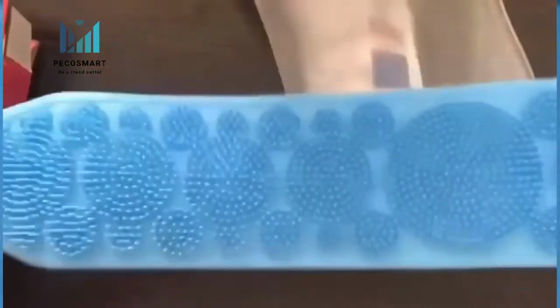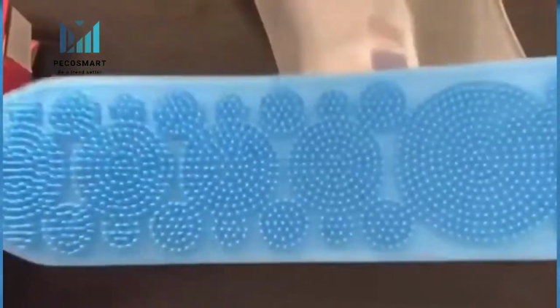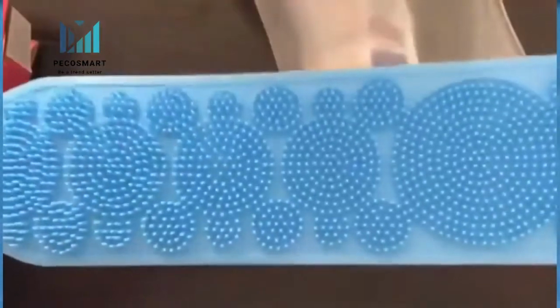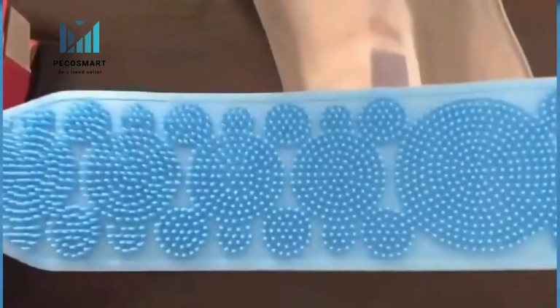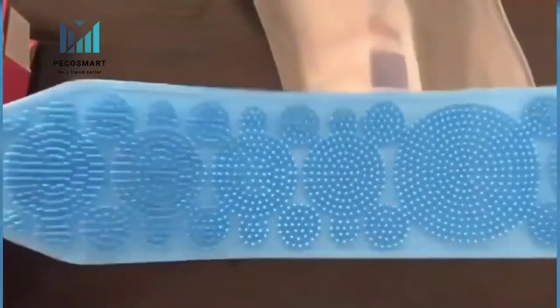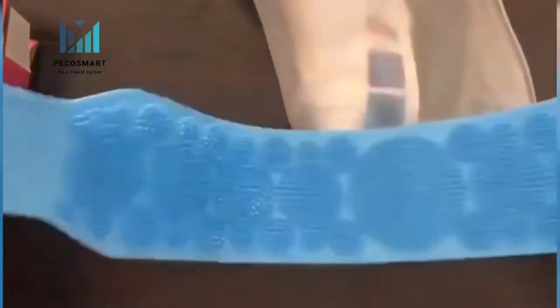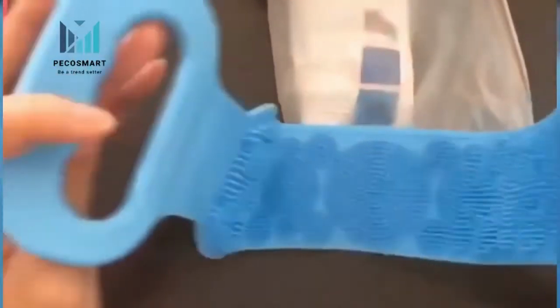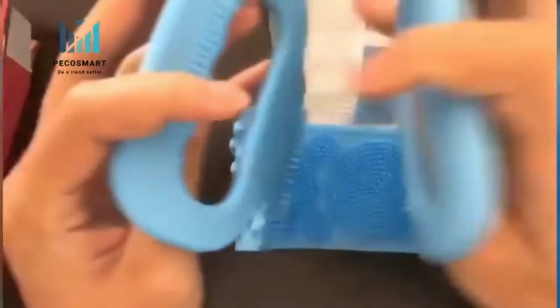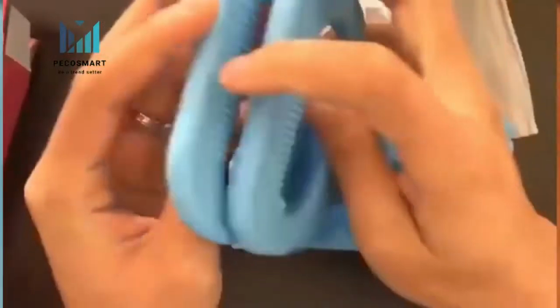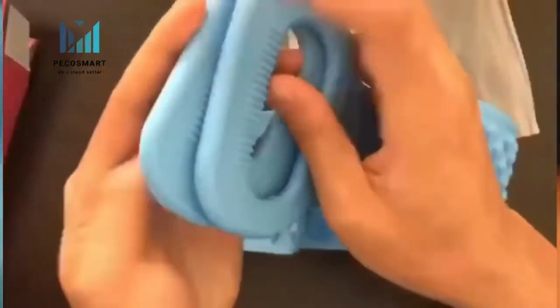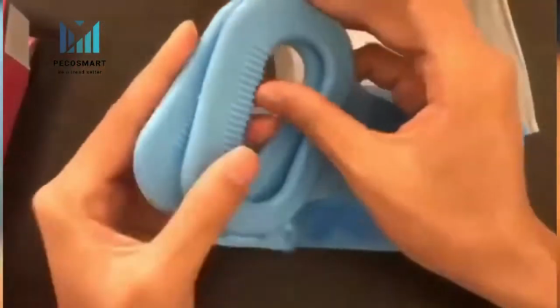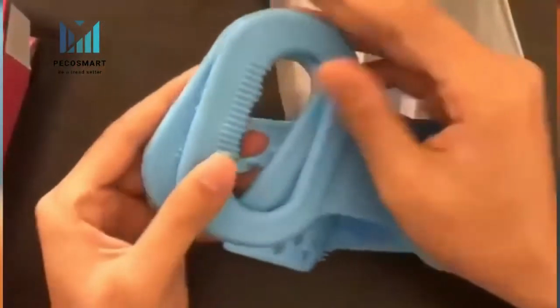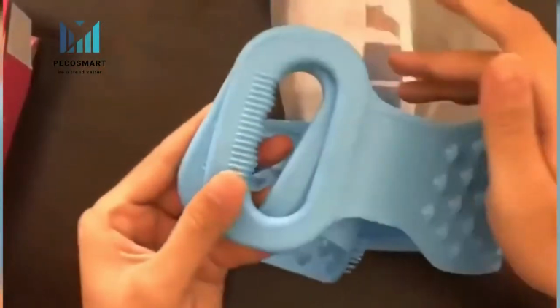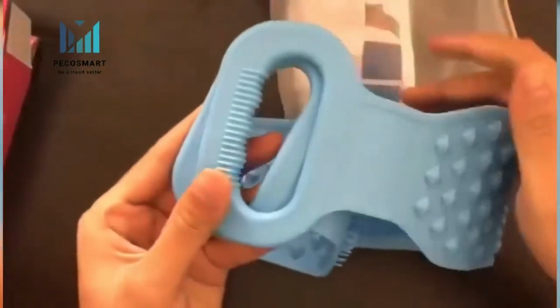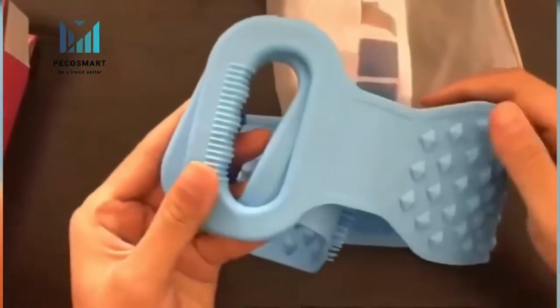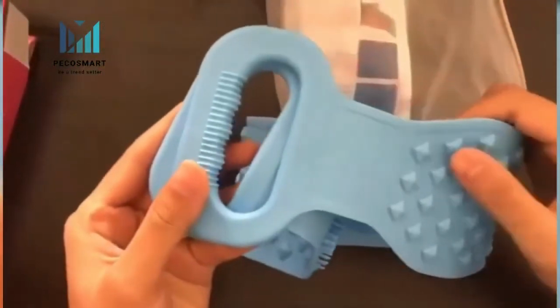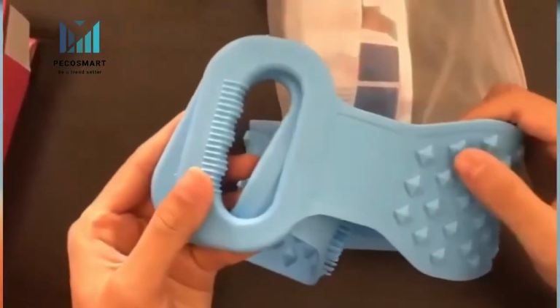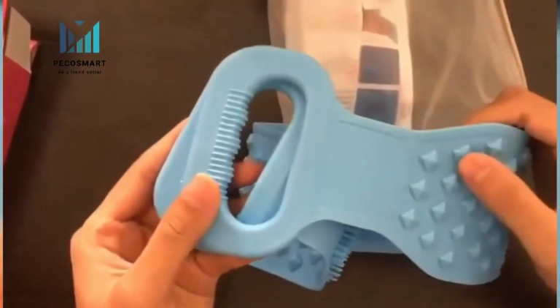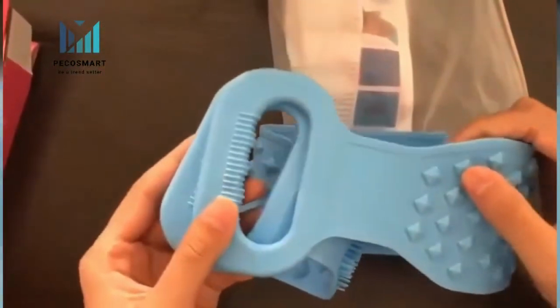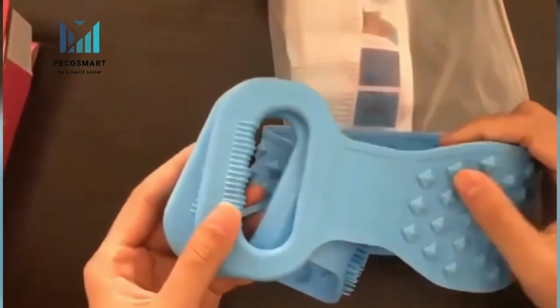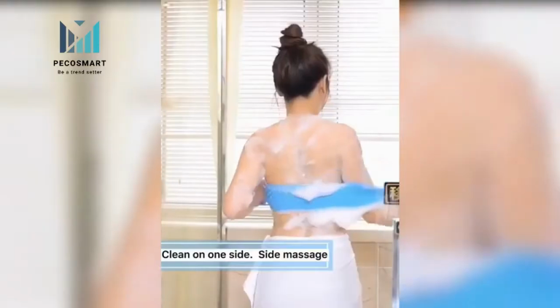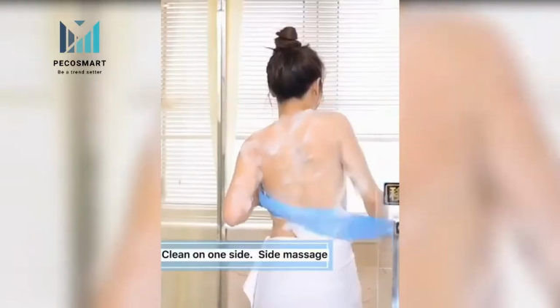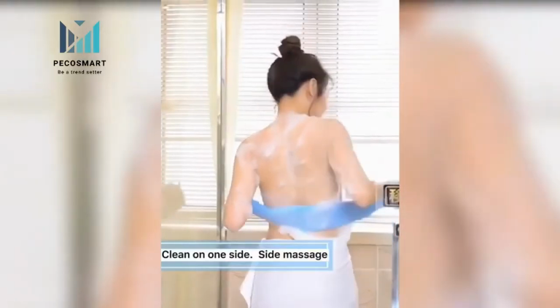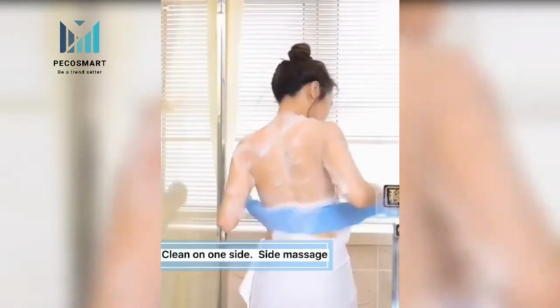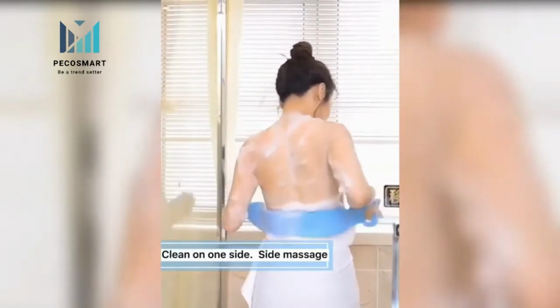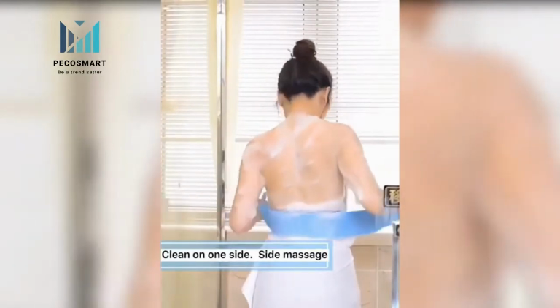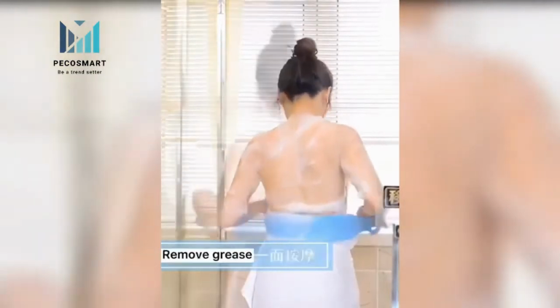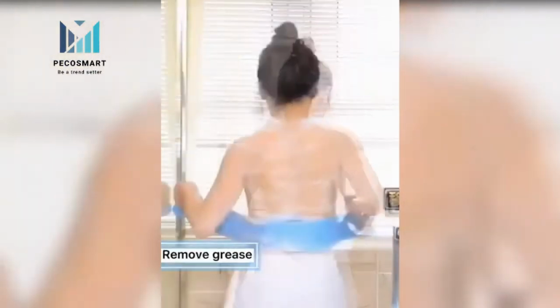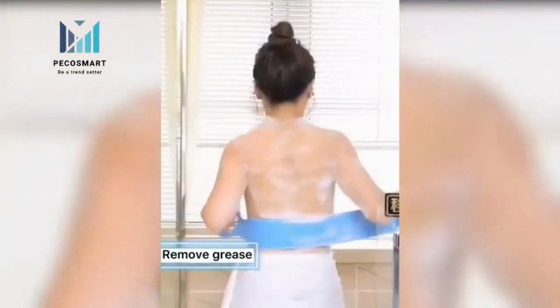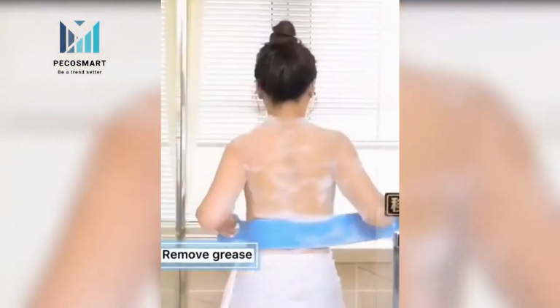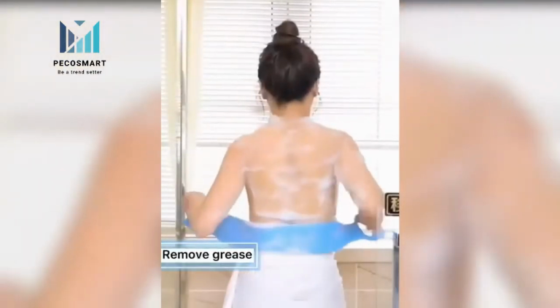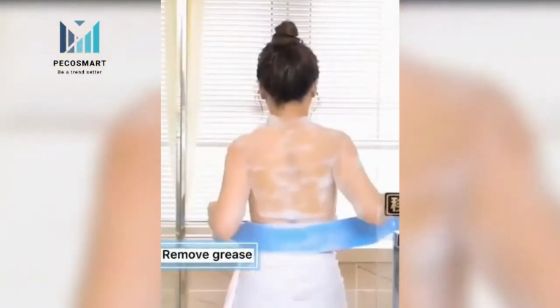Suitable for different people: children, elderly, men, women. Clean for use on external parts of your body — arms, legs, chest, back, feet.